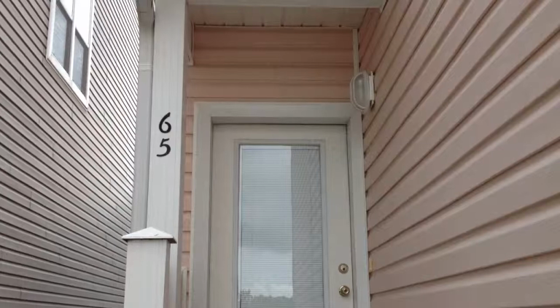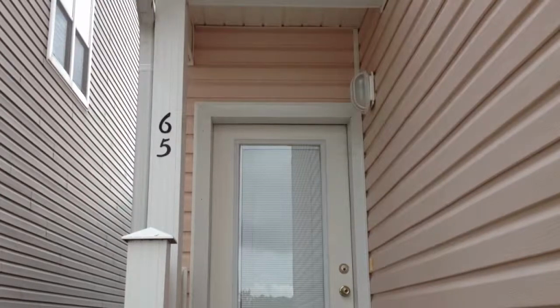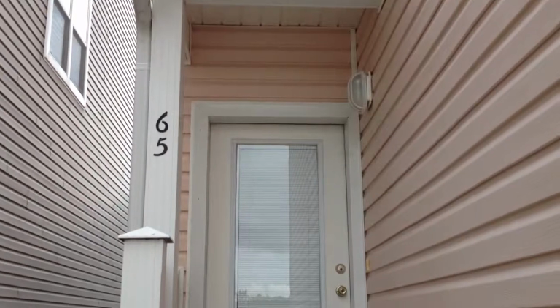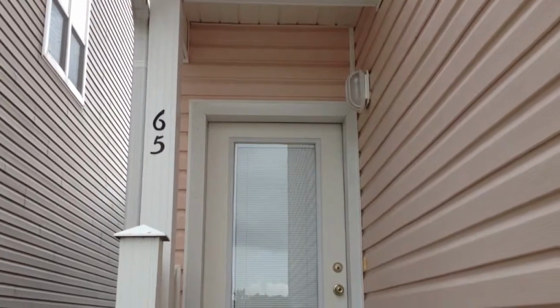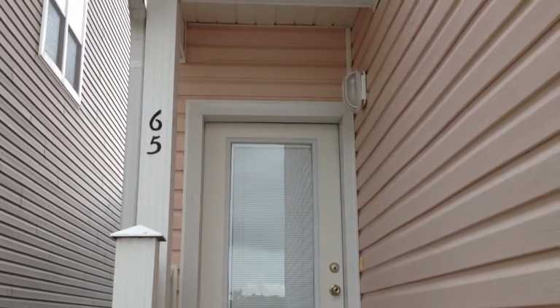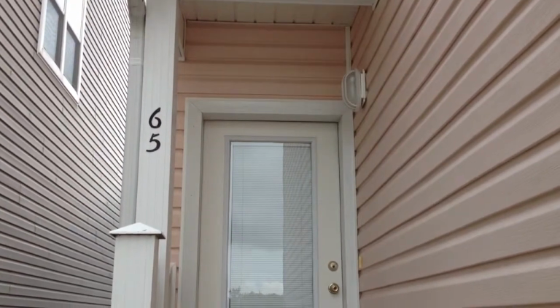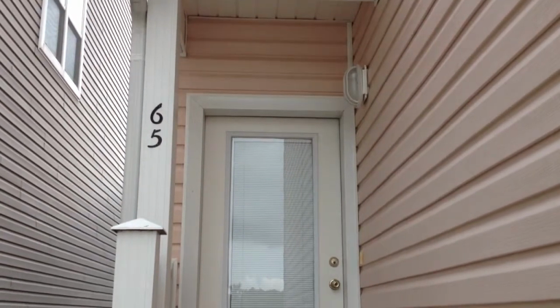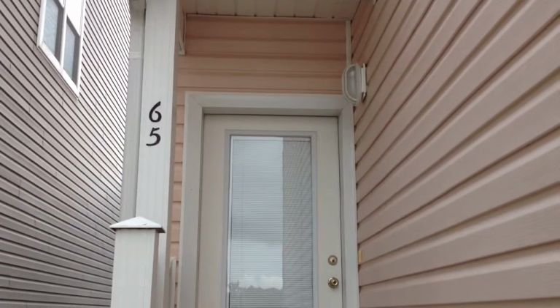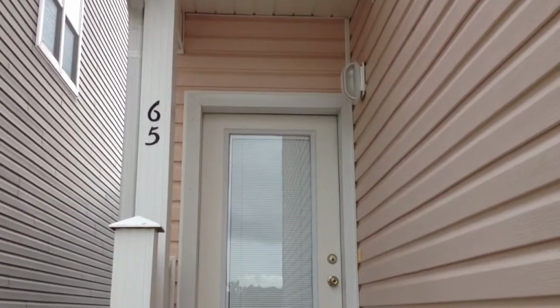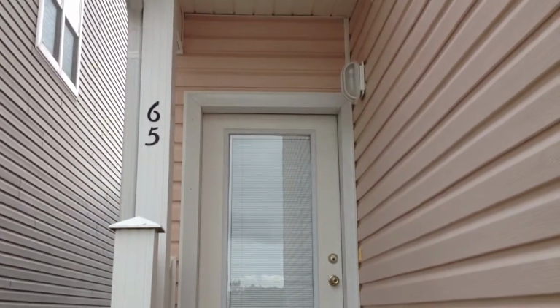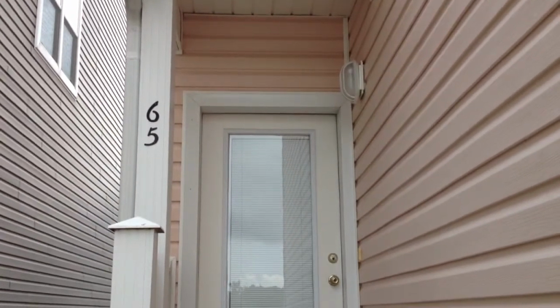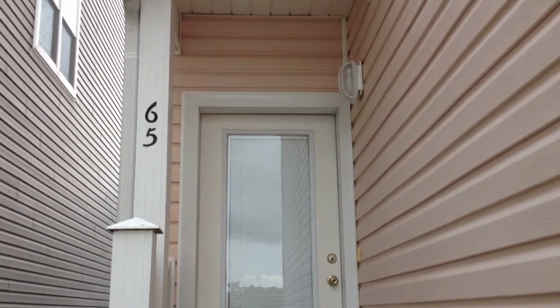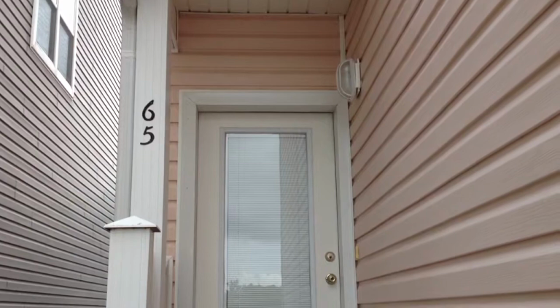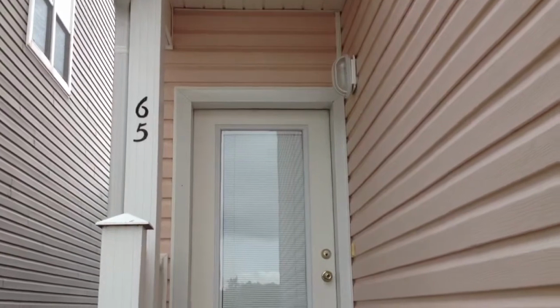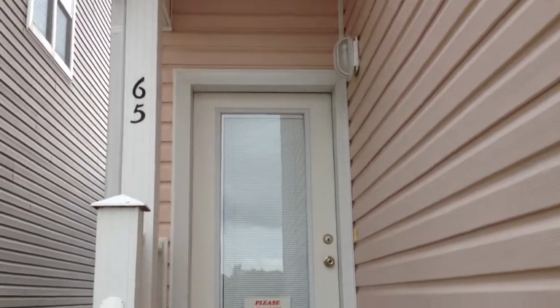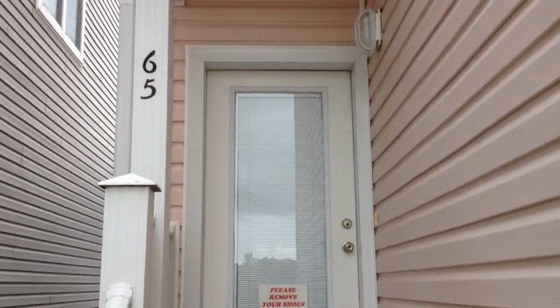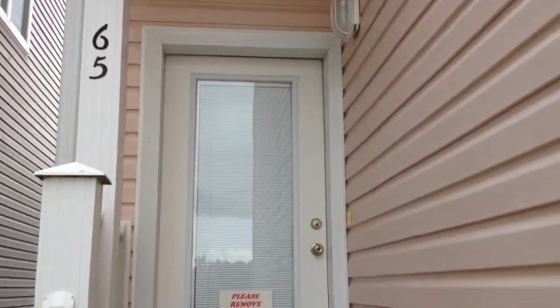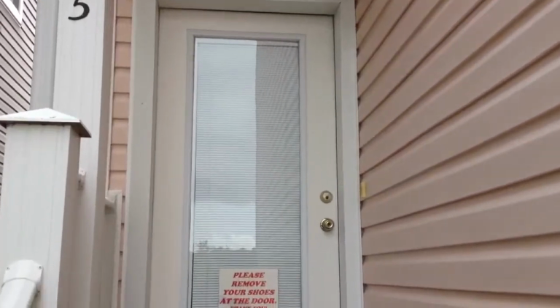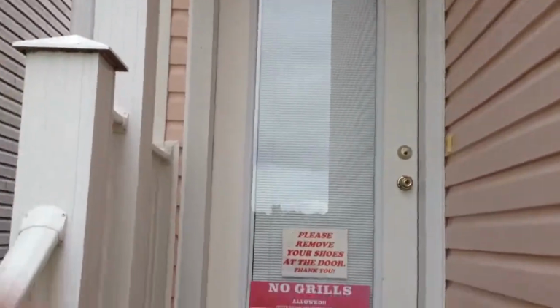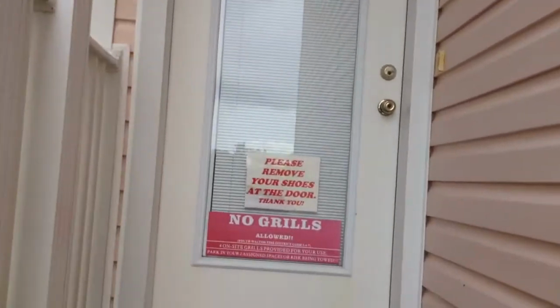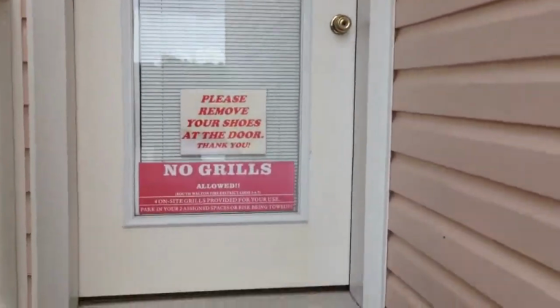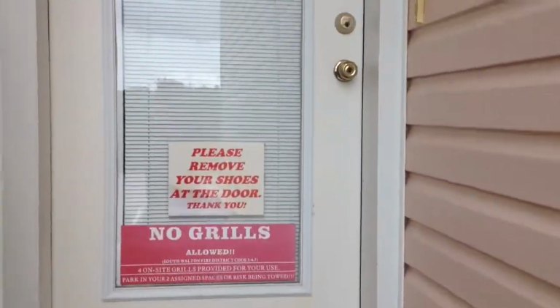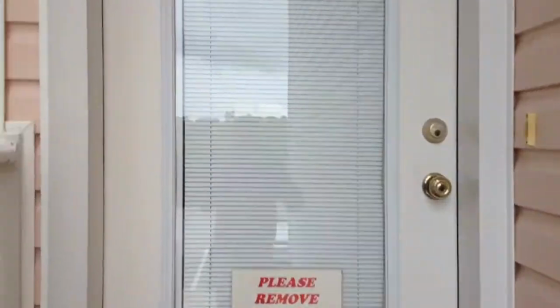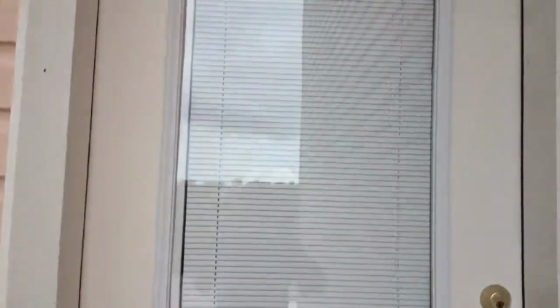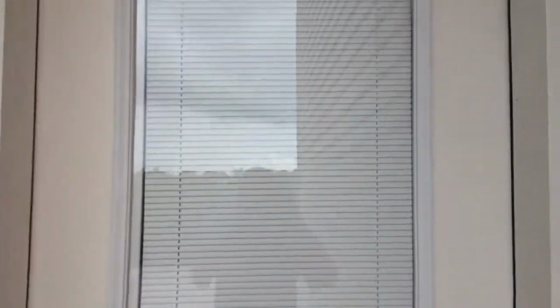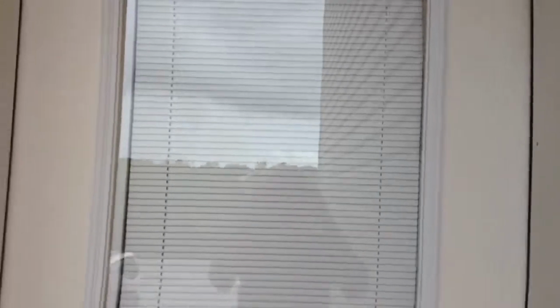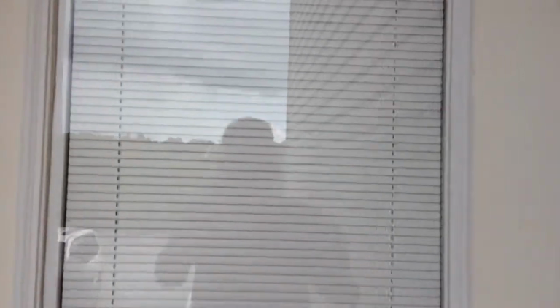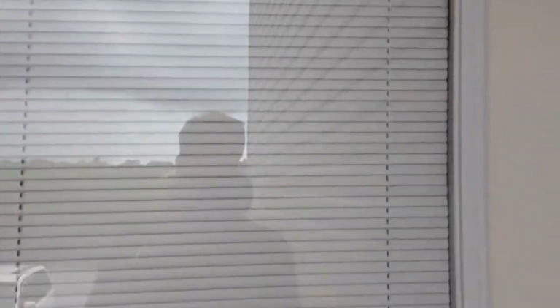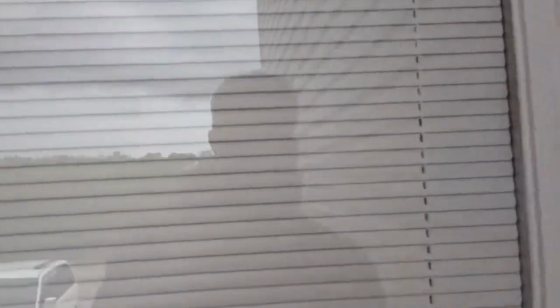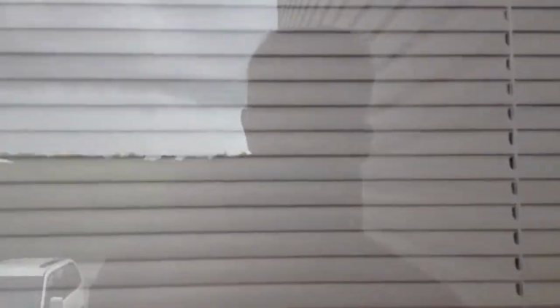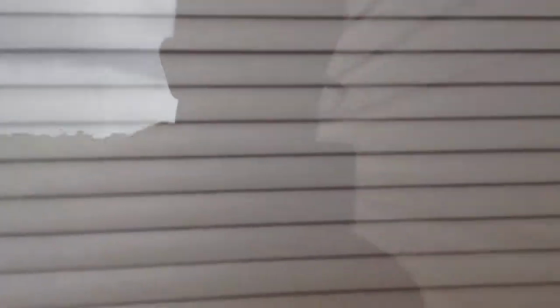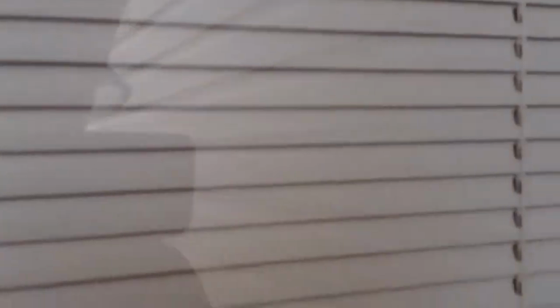Hey, this is John Martin, and we're videoing 65 Seabreeze Trail in Seacrest, Florida. I'm going to walk in this four-bedroom, four-bath house.